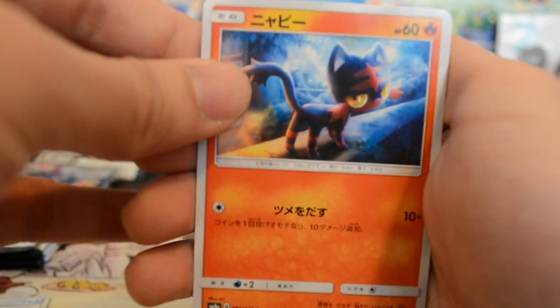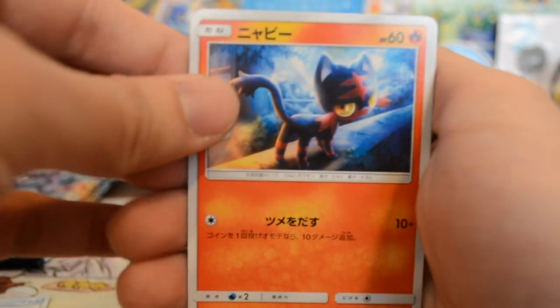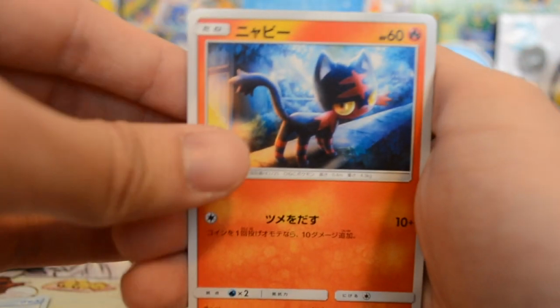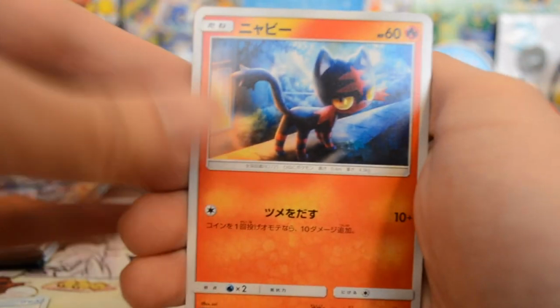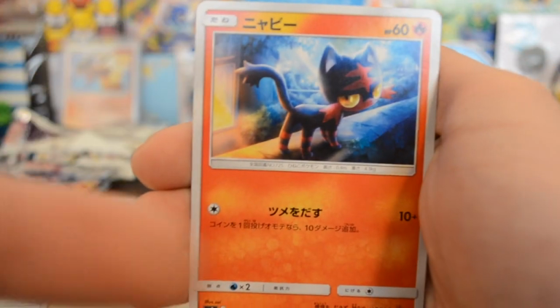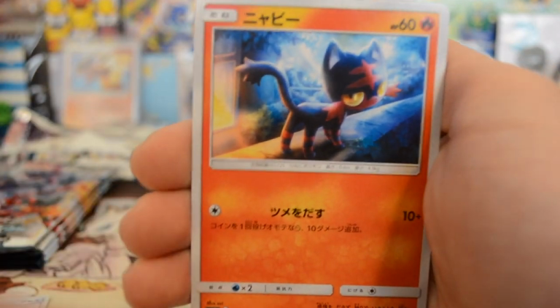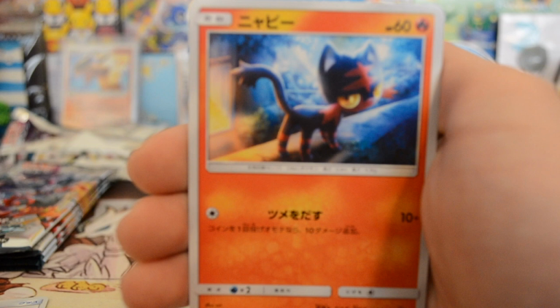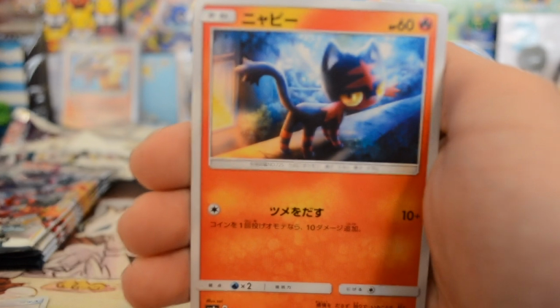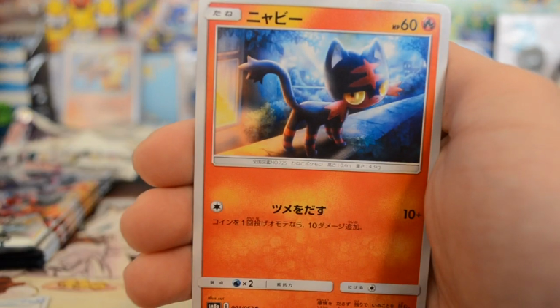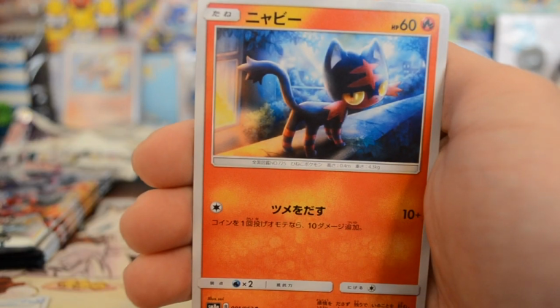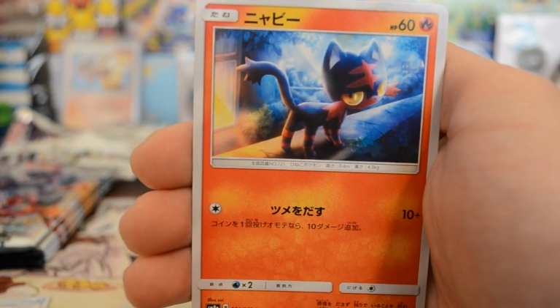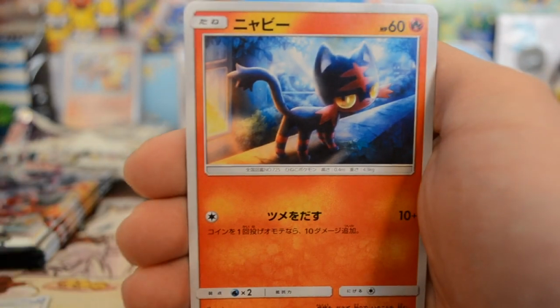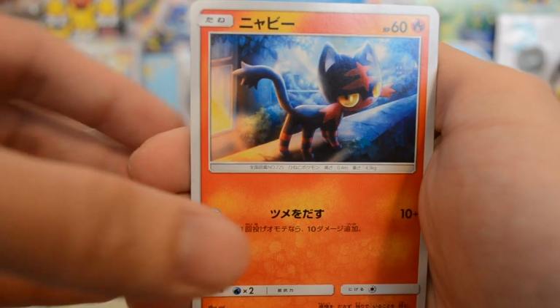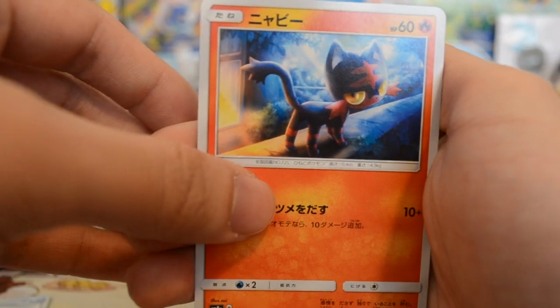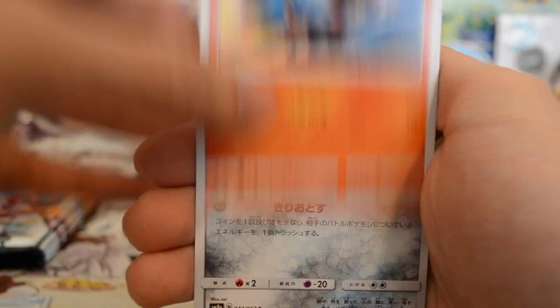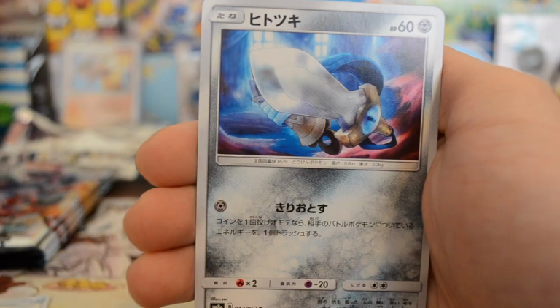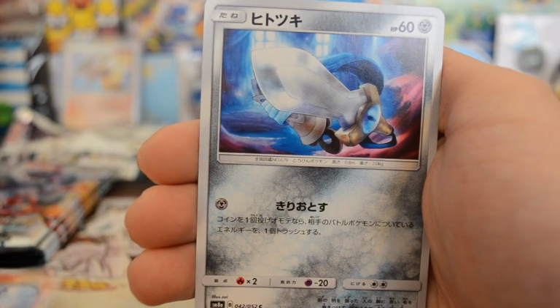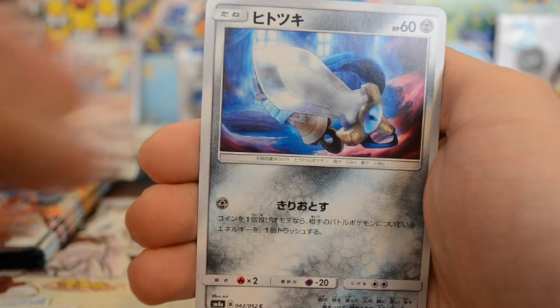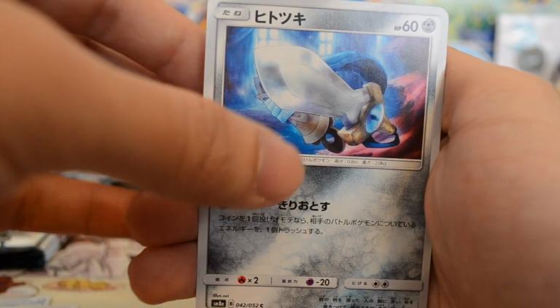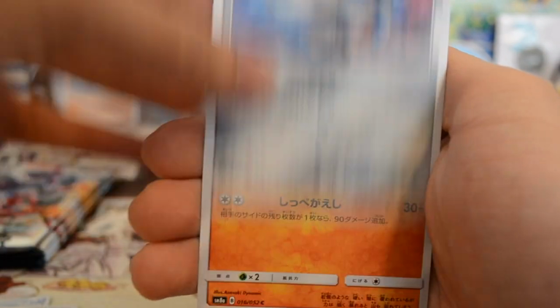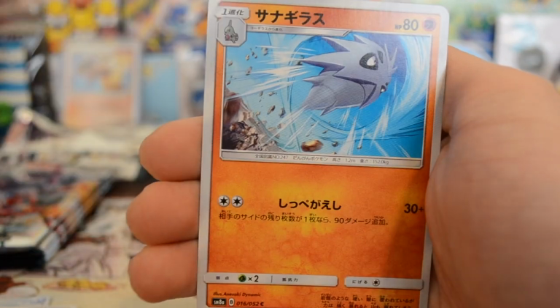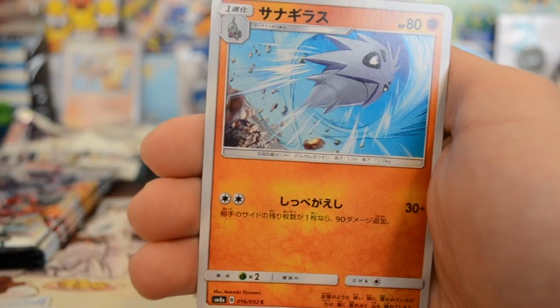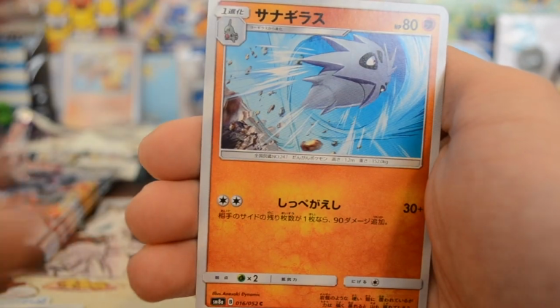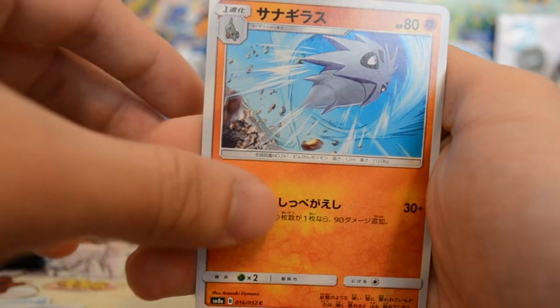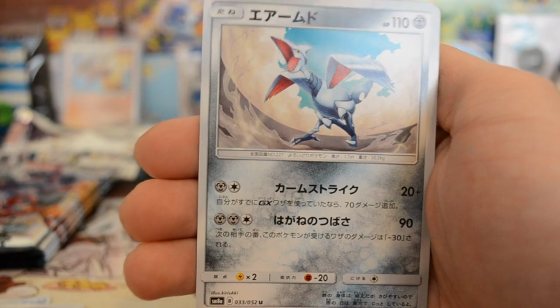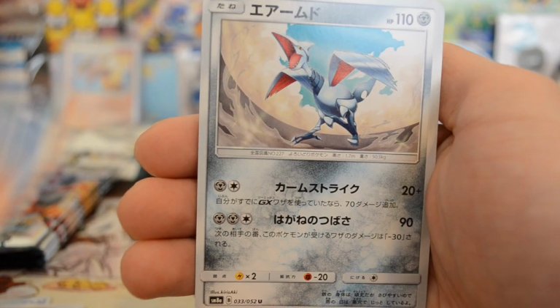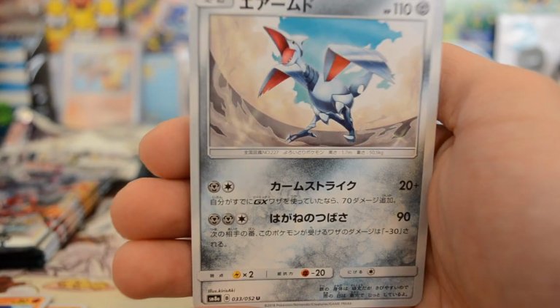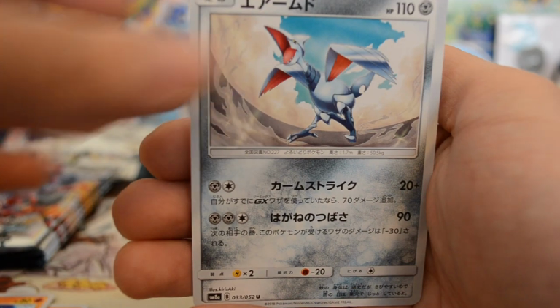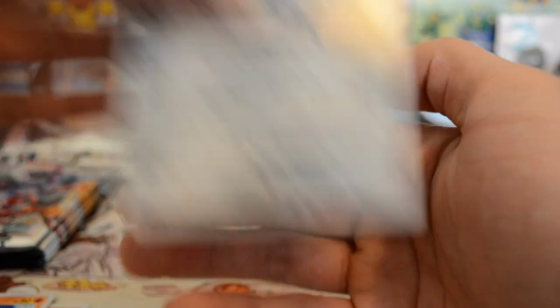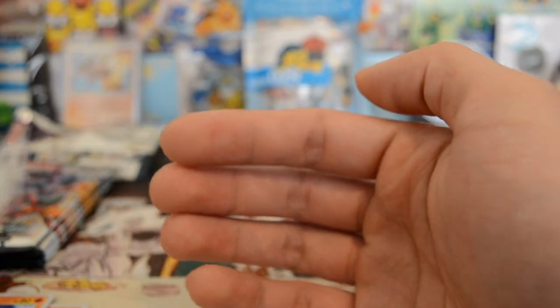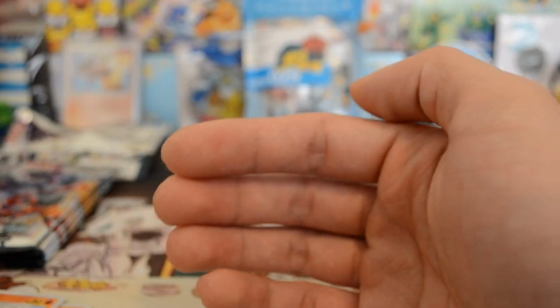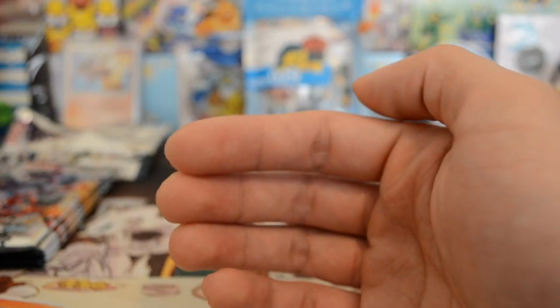Litten, Honedge, Pupitar, and a Skarmory — so no holo in that first pack.